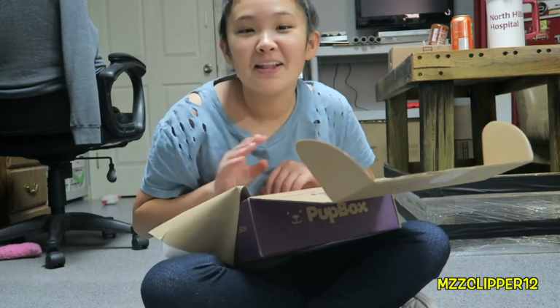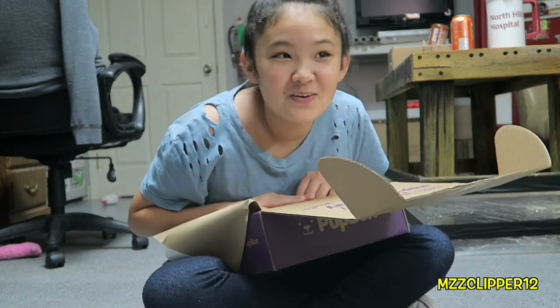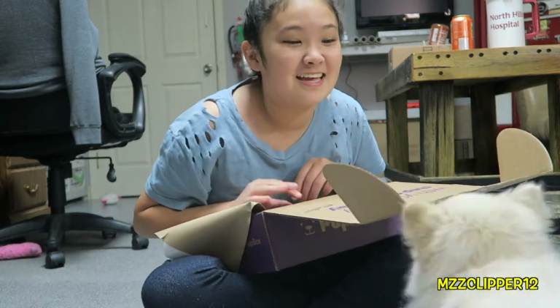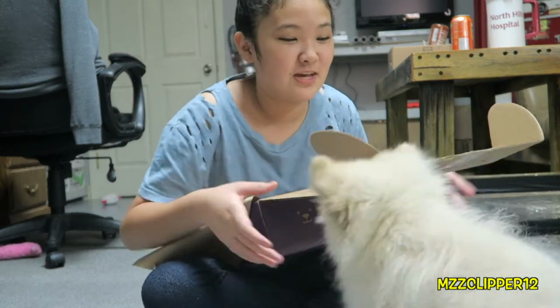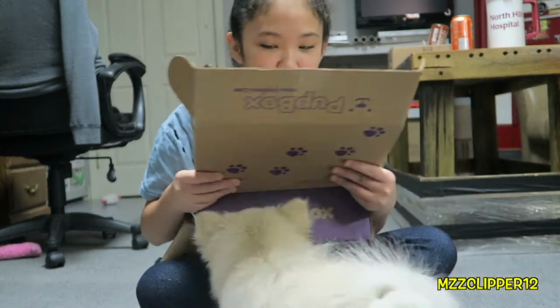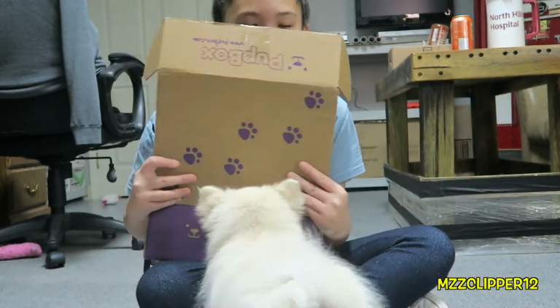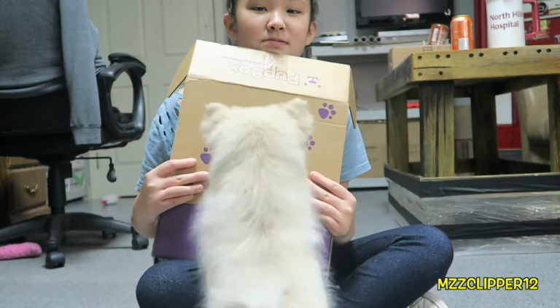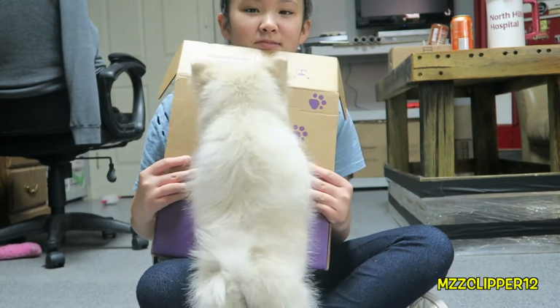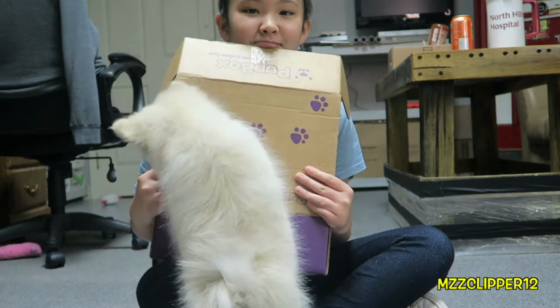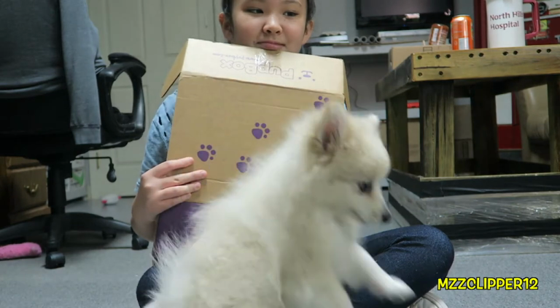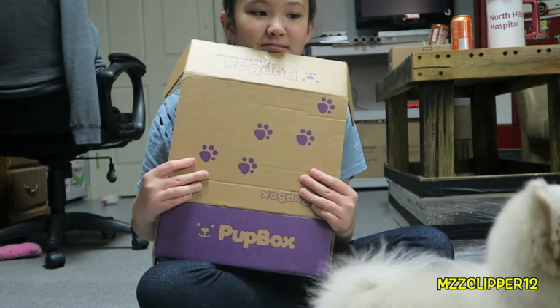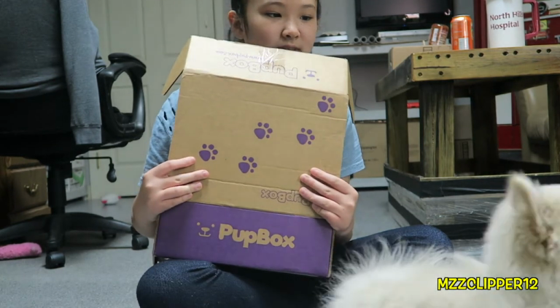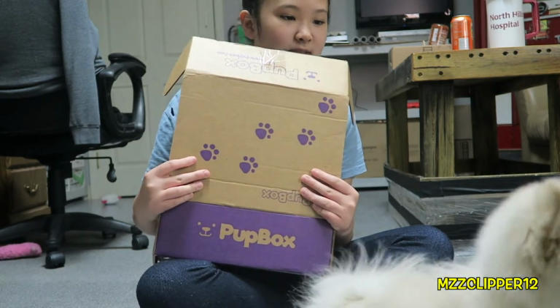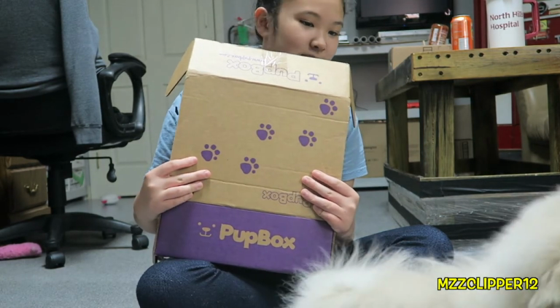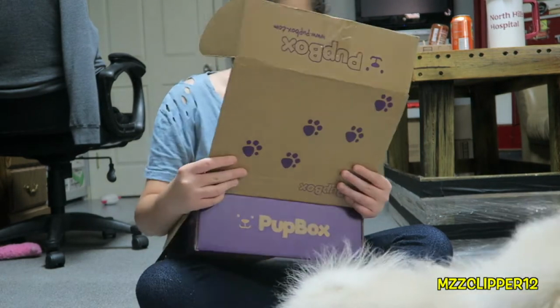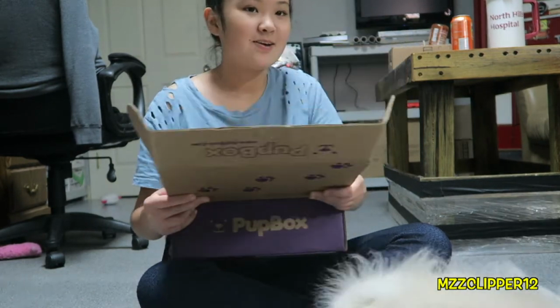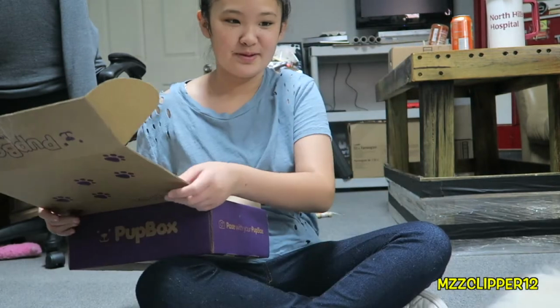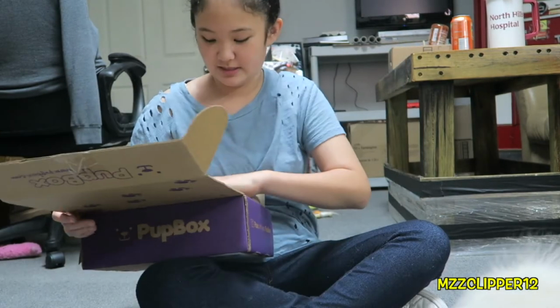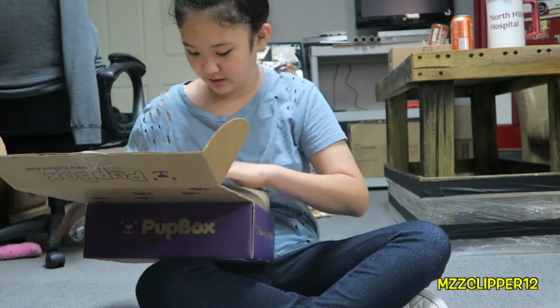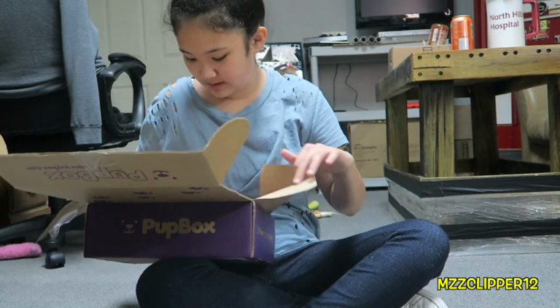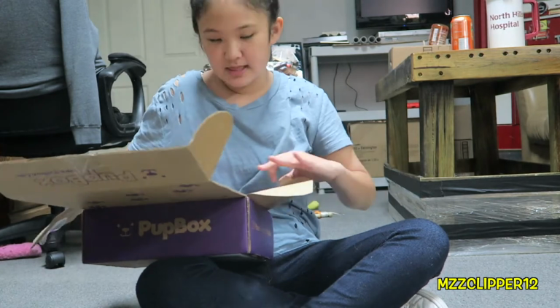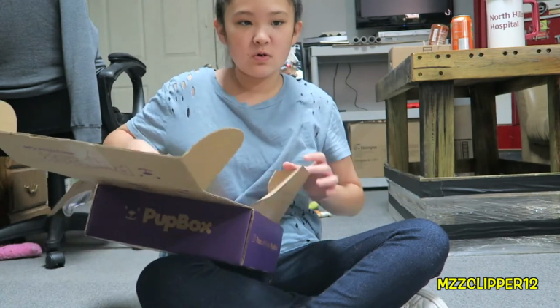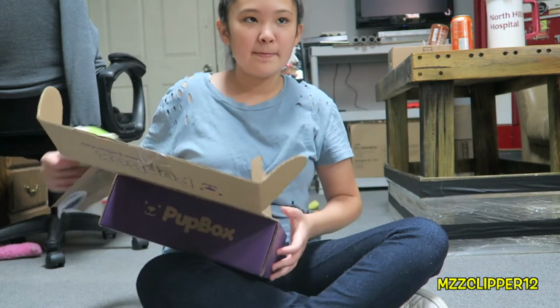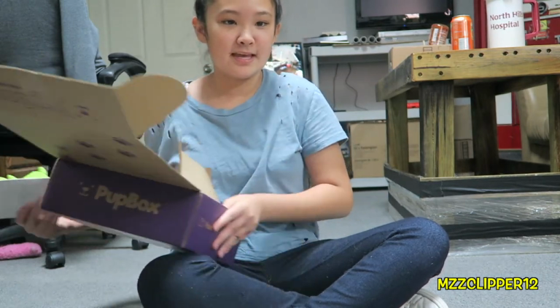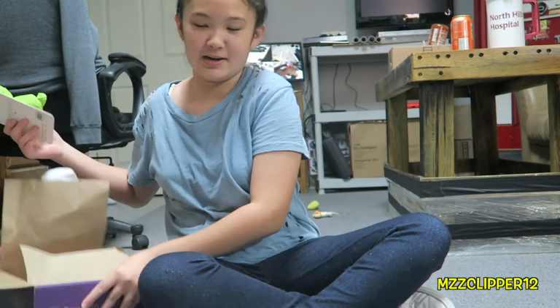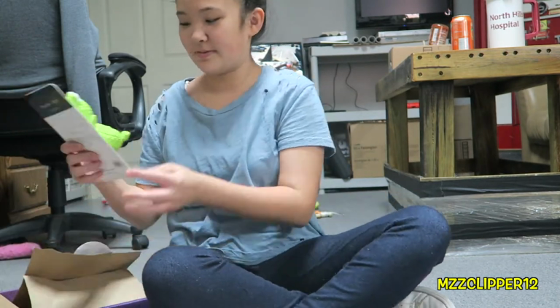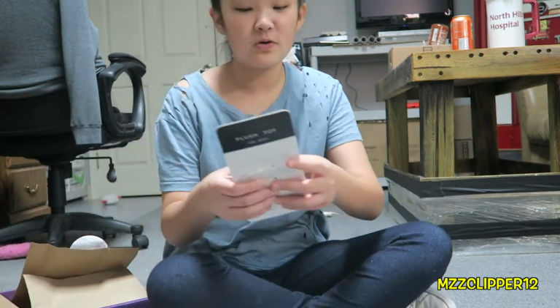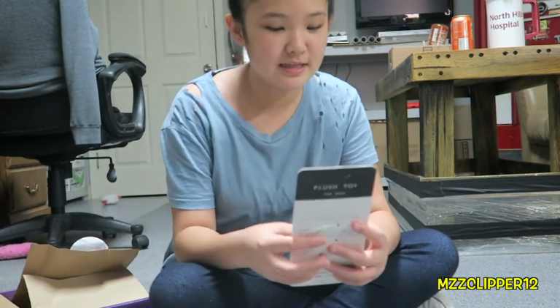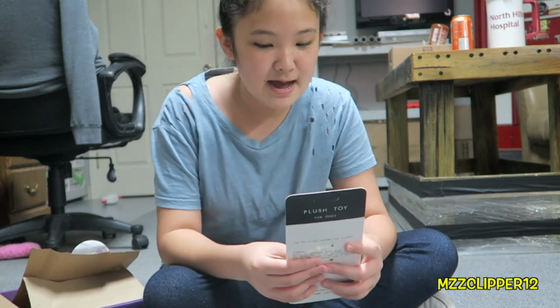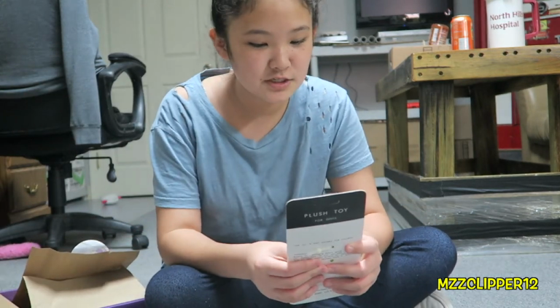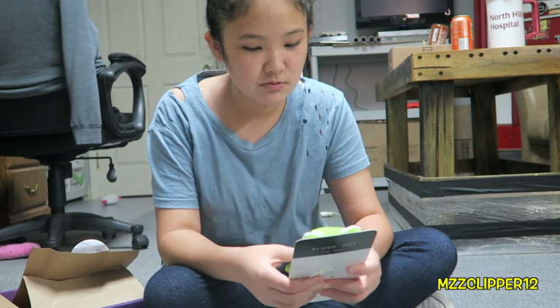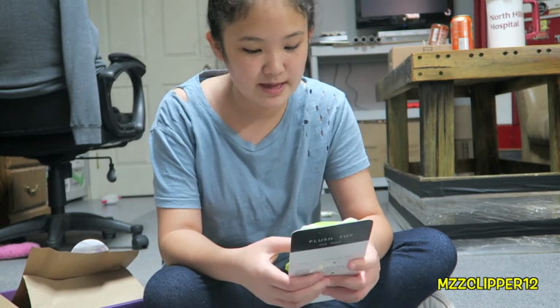Milo is so excited, if you can't tell. Milo, no — we are gonna put some treats in there later though. Next toy — and he ran — next toy is Patchwork Pet.